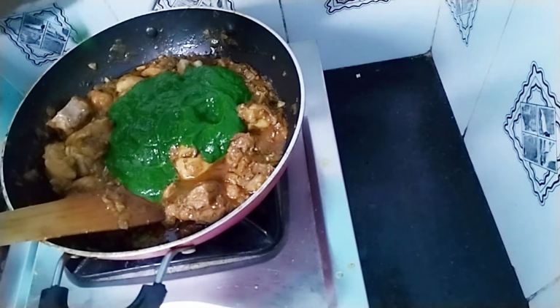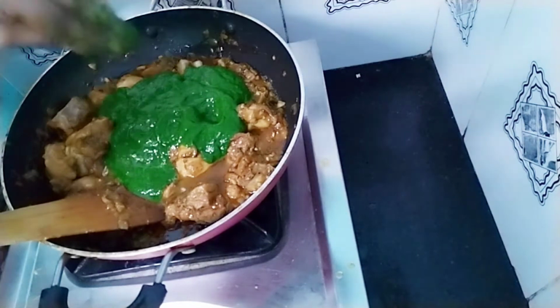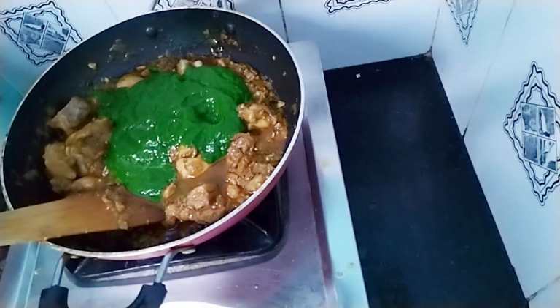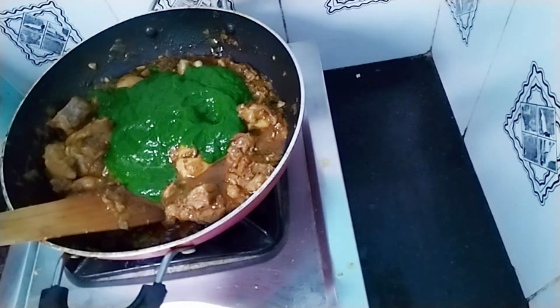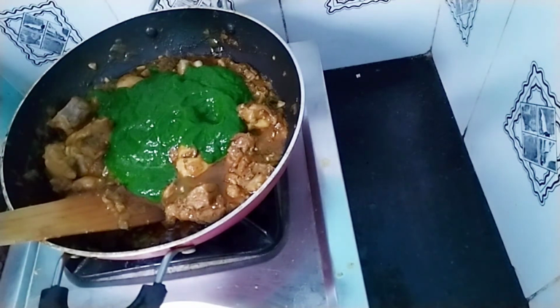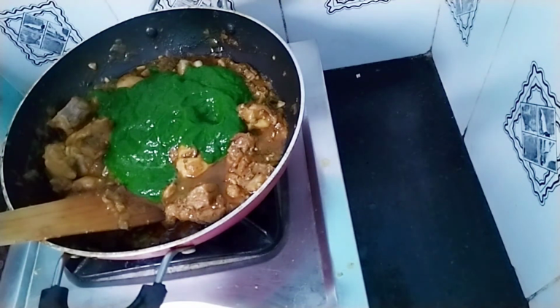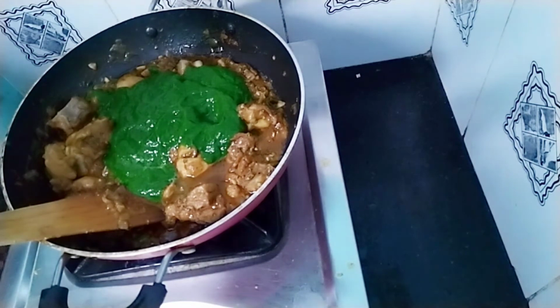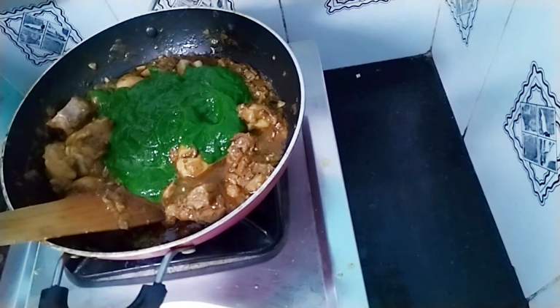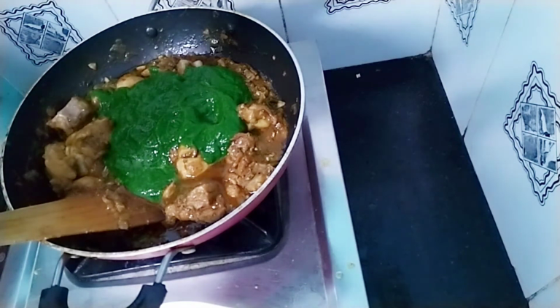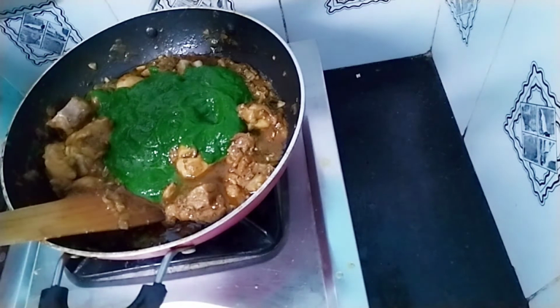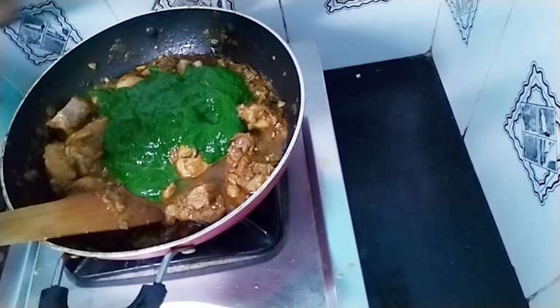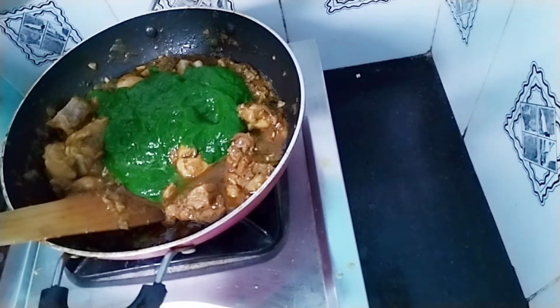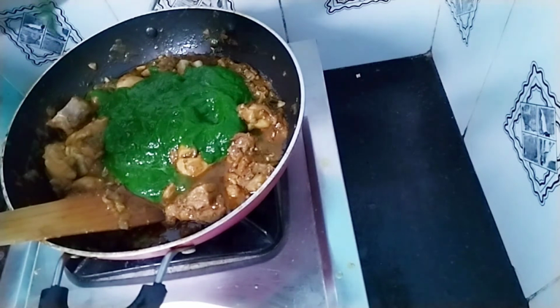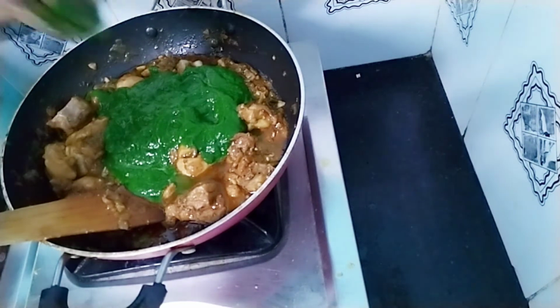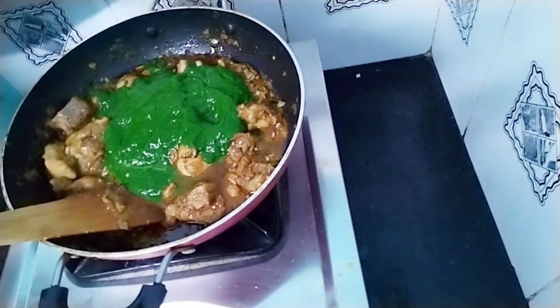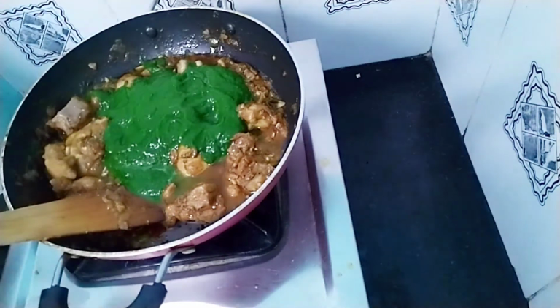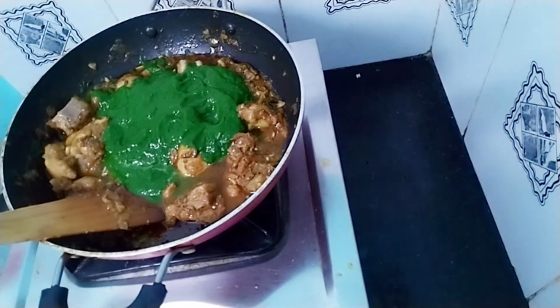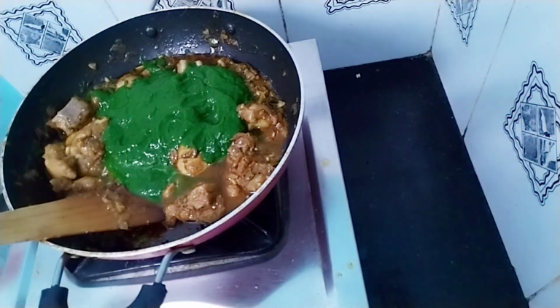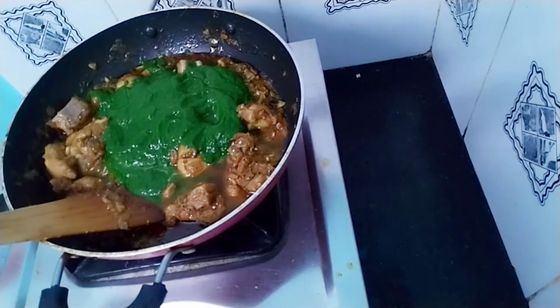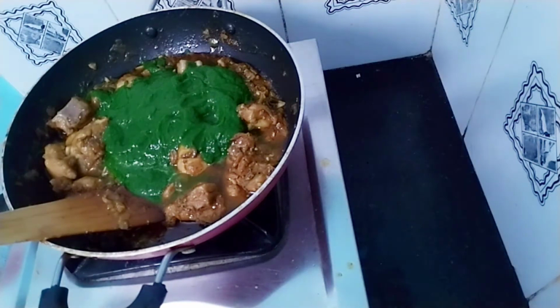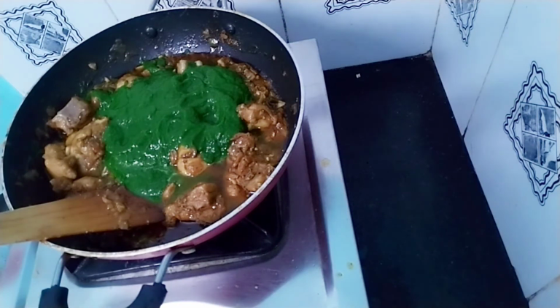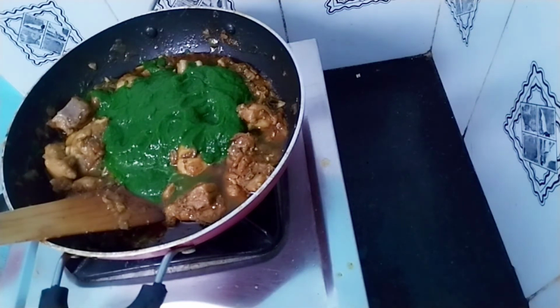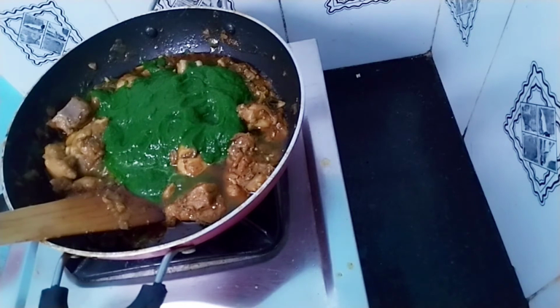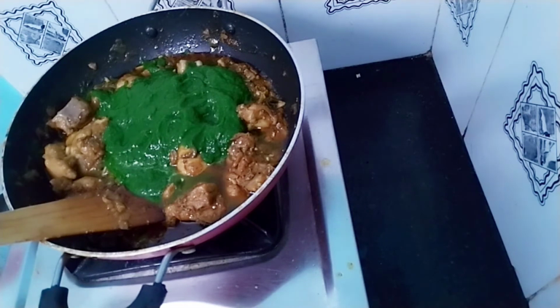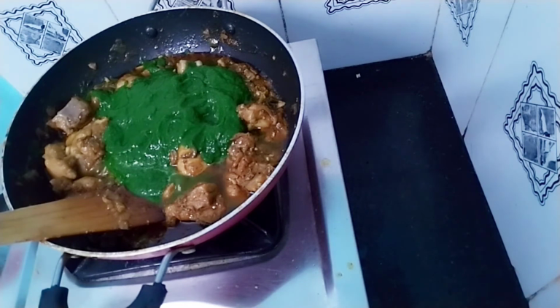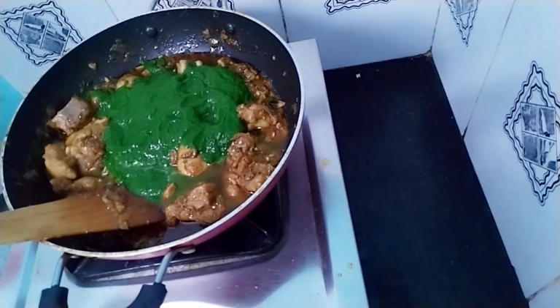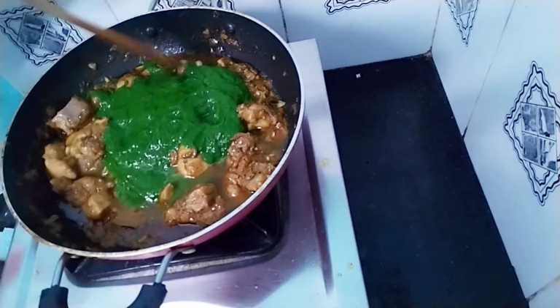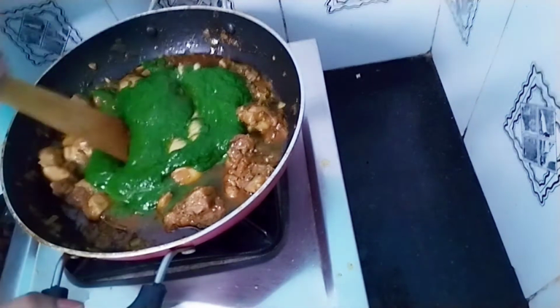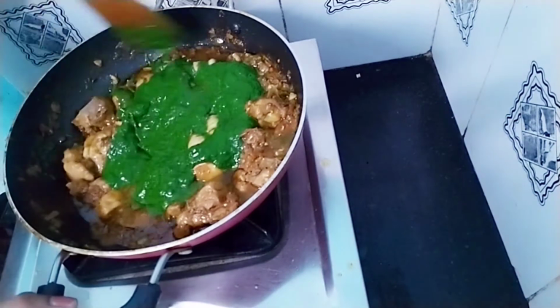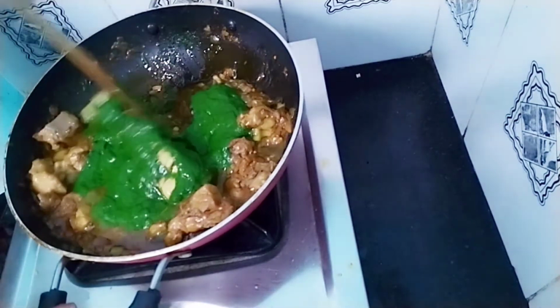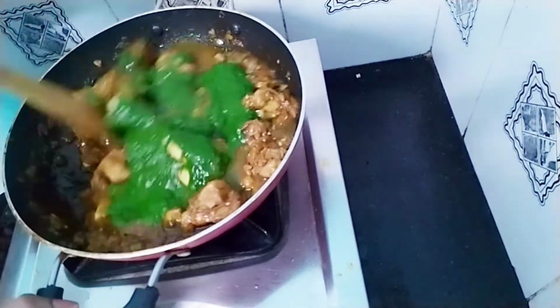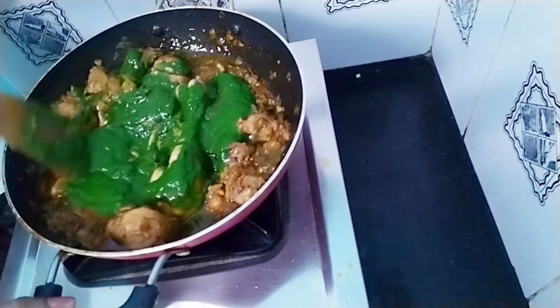We have to look at the color. This is good for your body — it helps with diabetes, bone health, and hair.